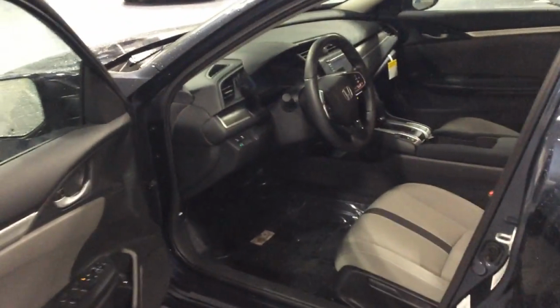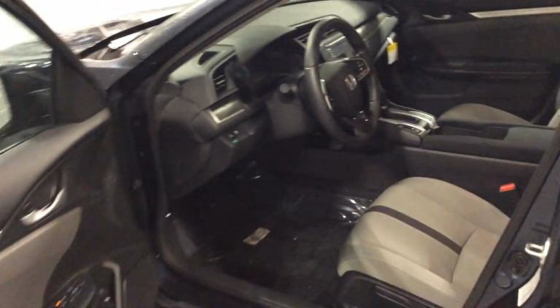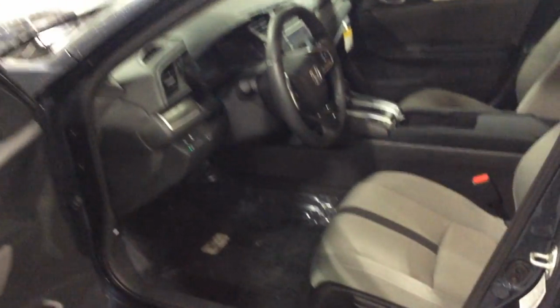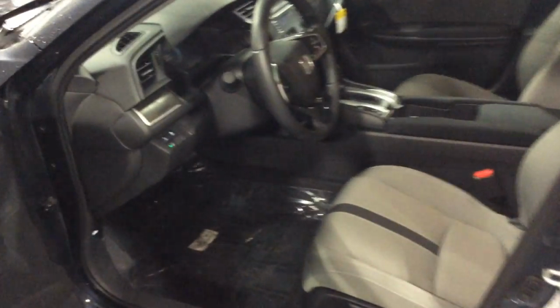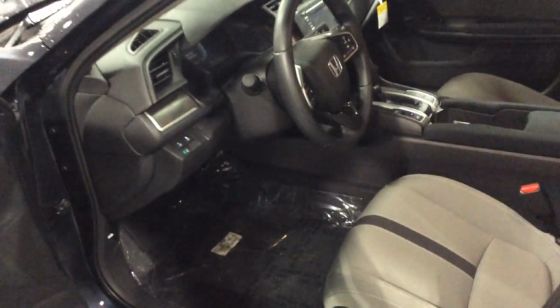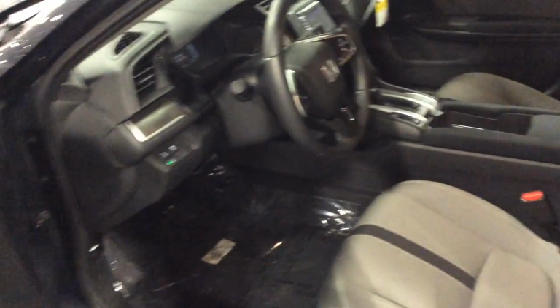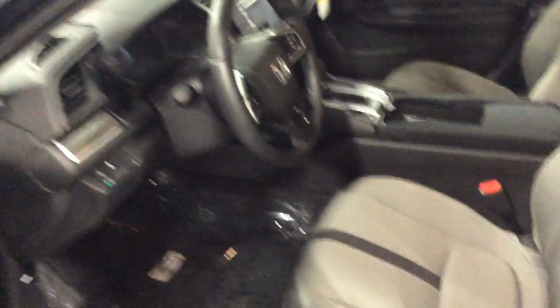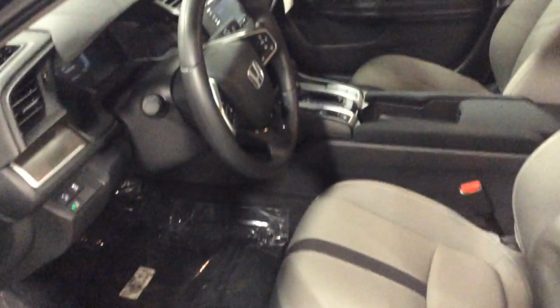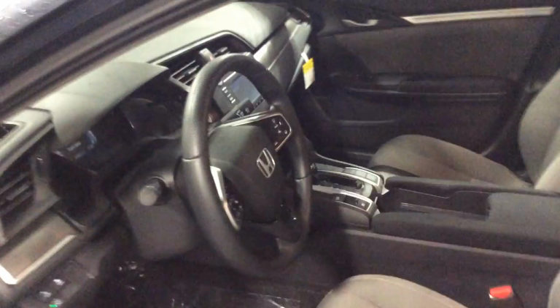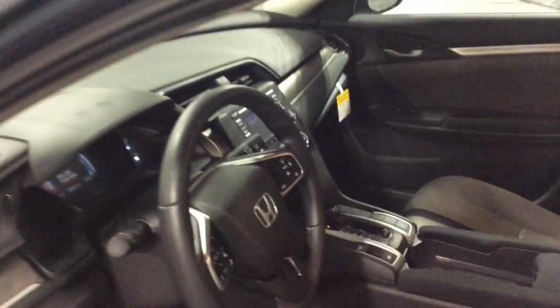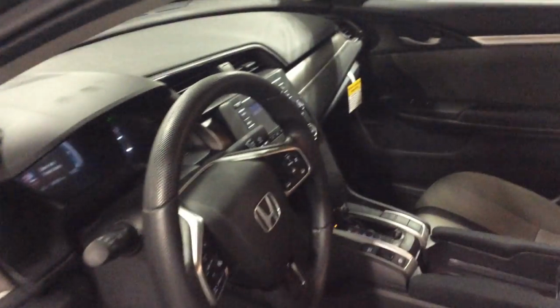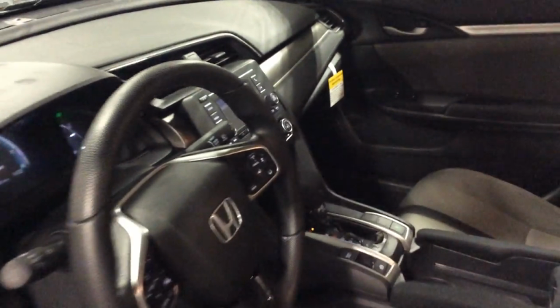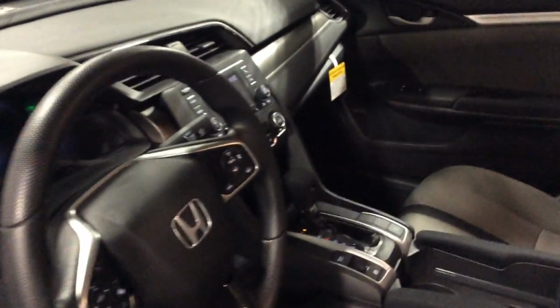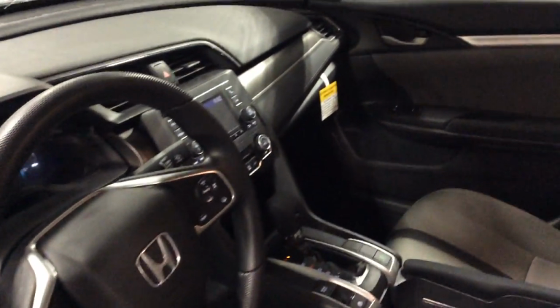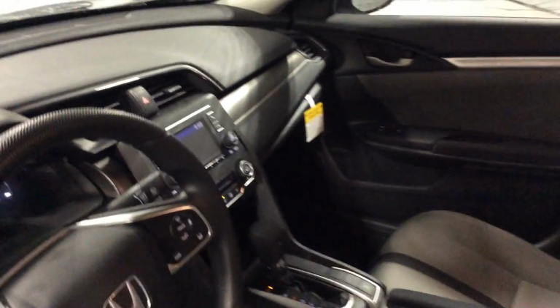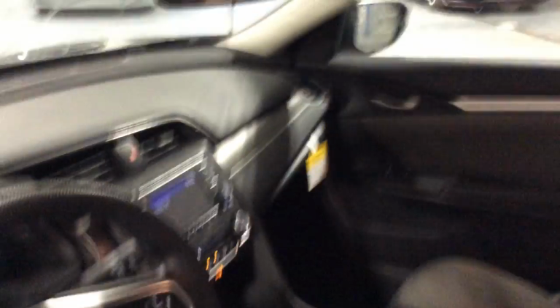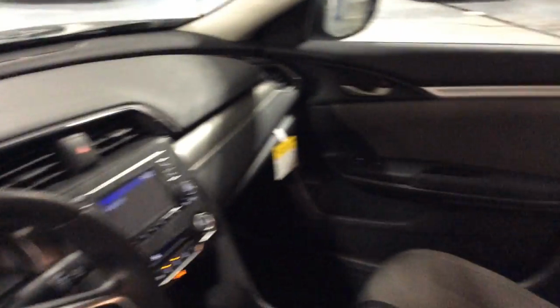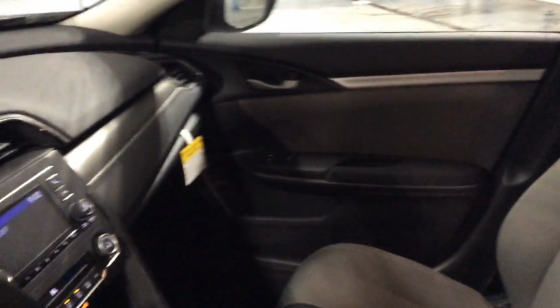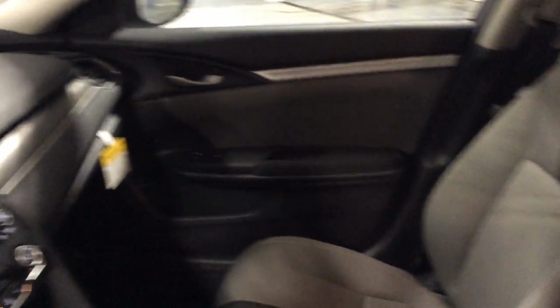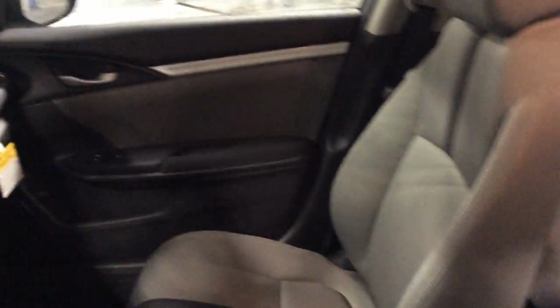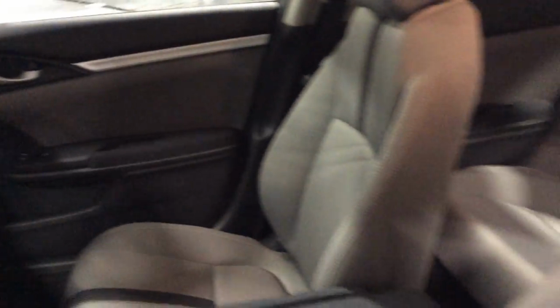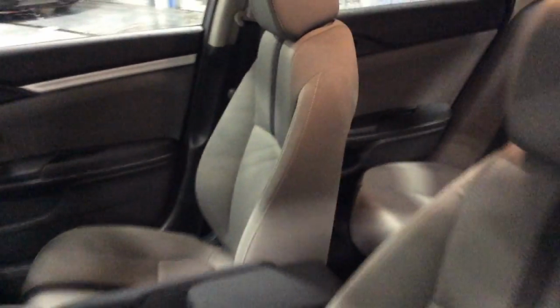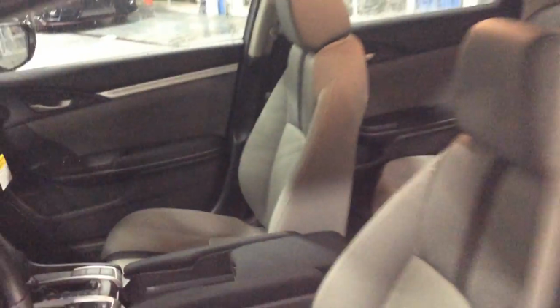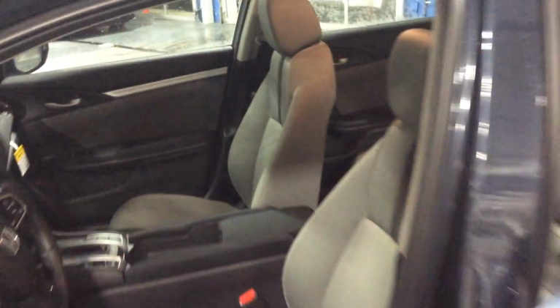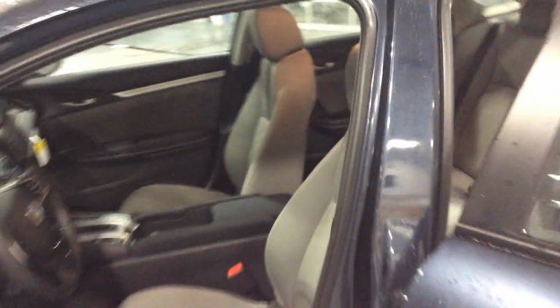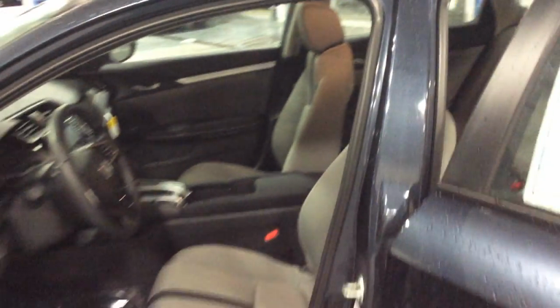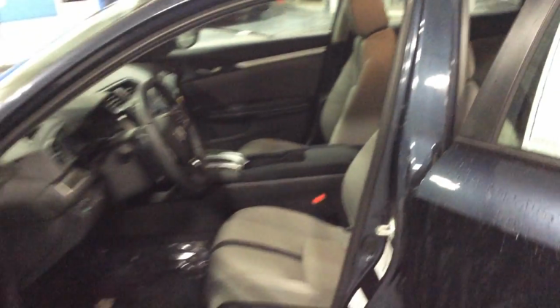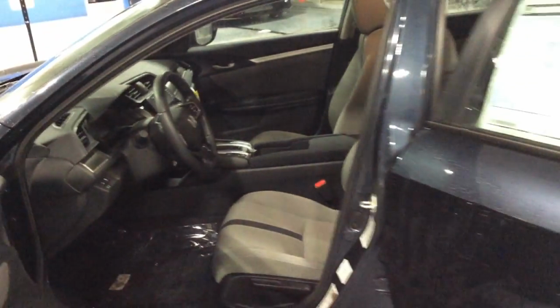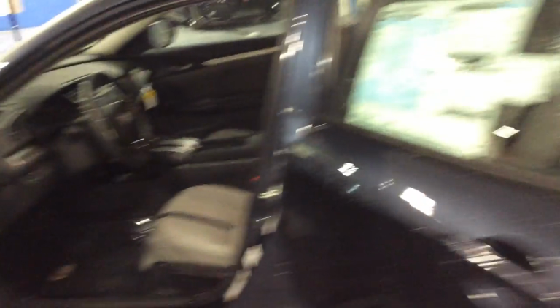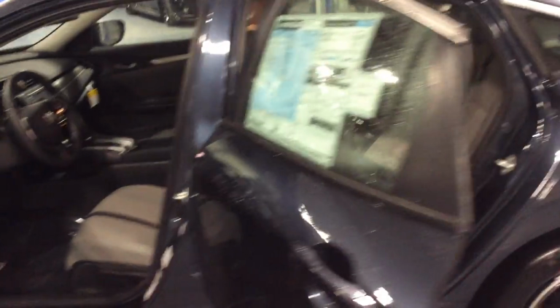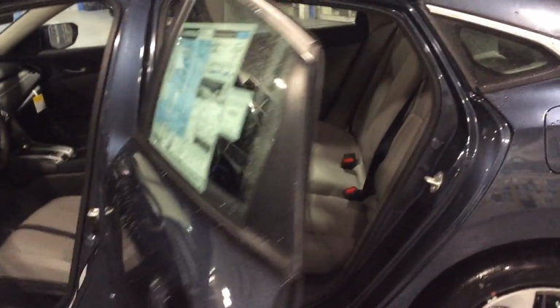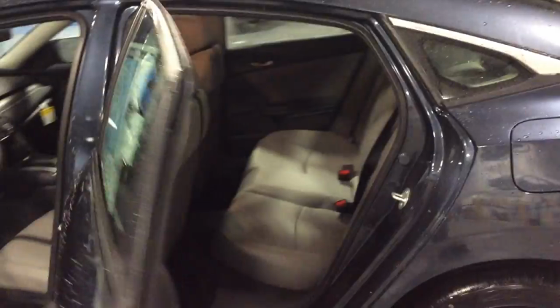There's available Remote Start, Push Button Start, a Touchscreen Stereo that can run Android Auto and Apple CarPlay, Moonroof, Leather, Power Driver and Passenger Seats, and much, much more.